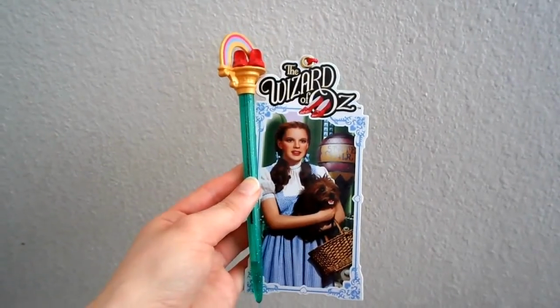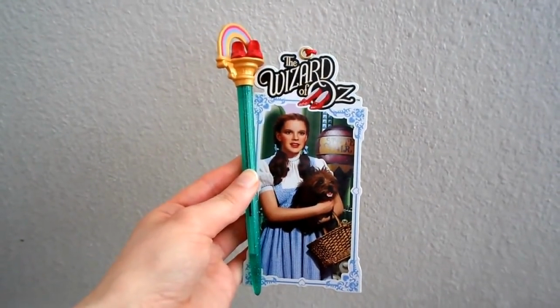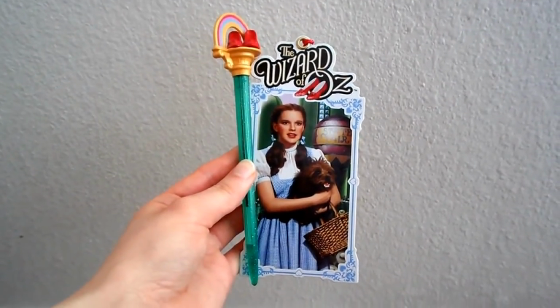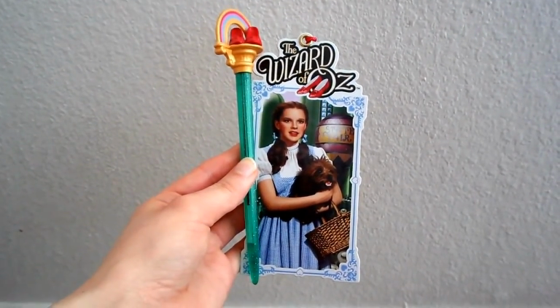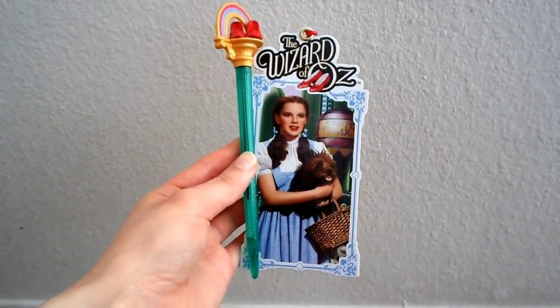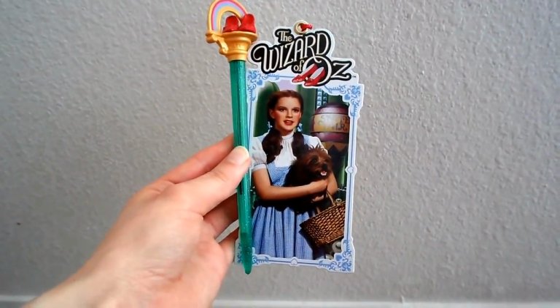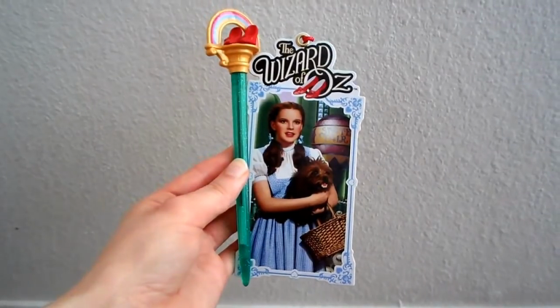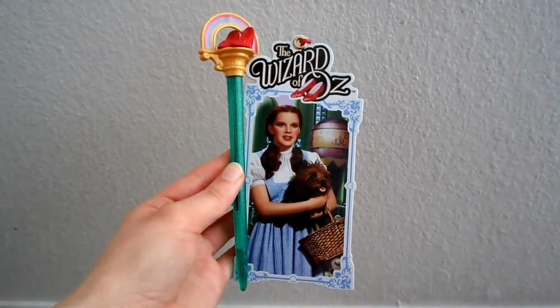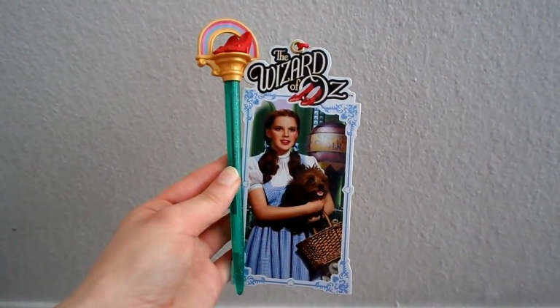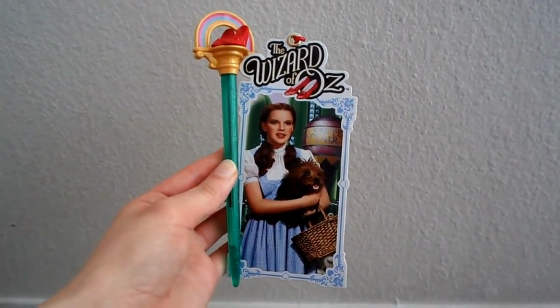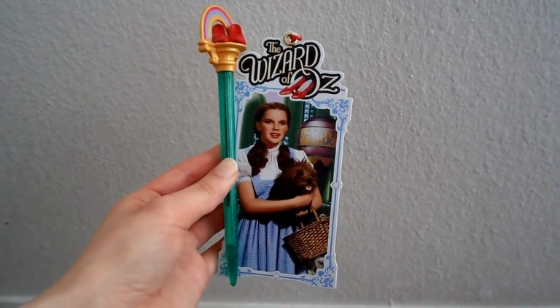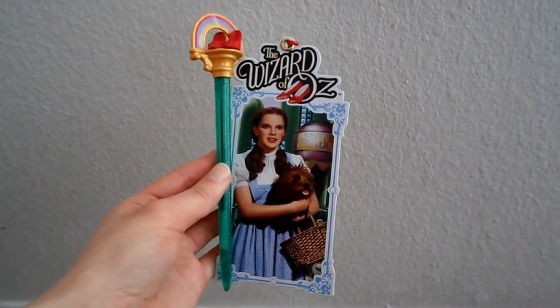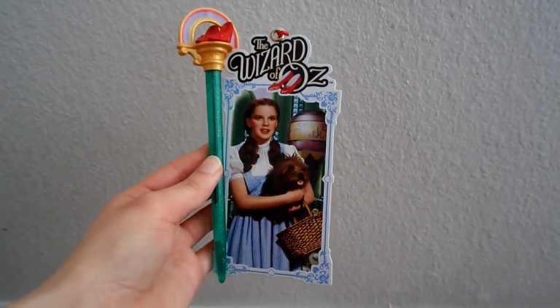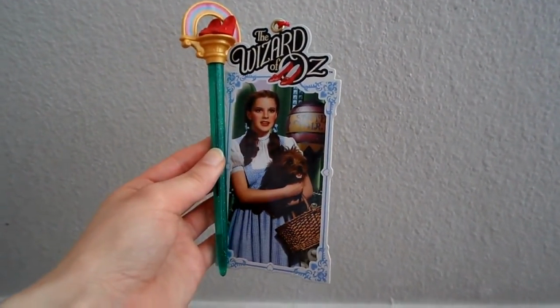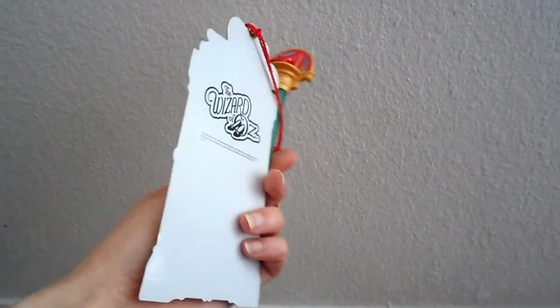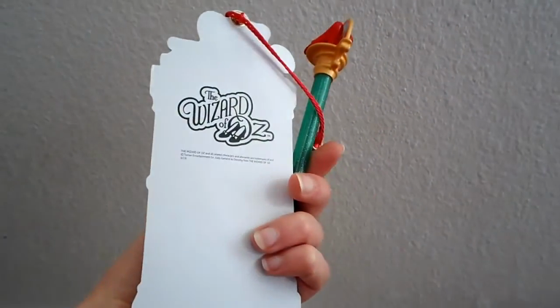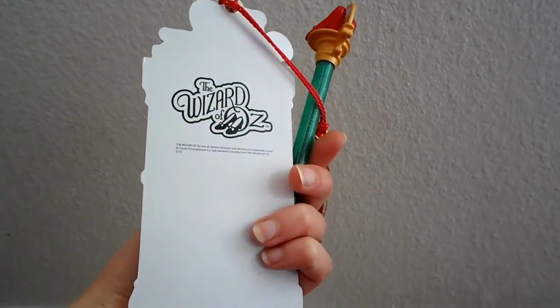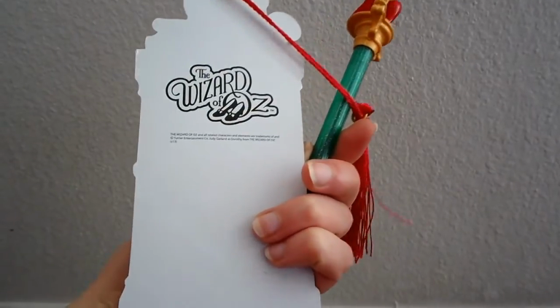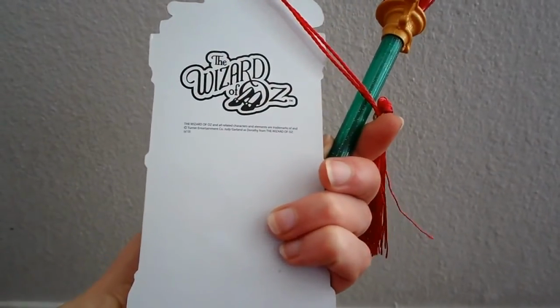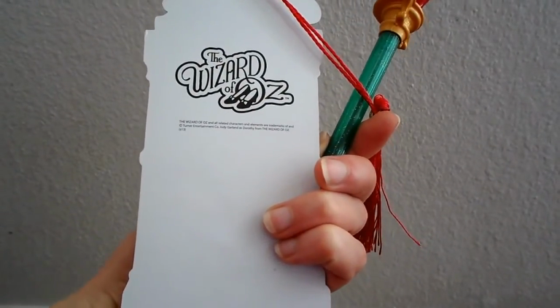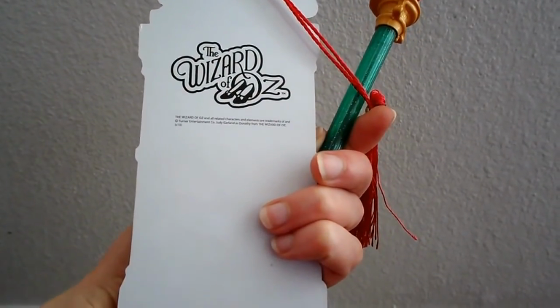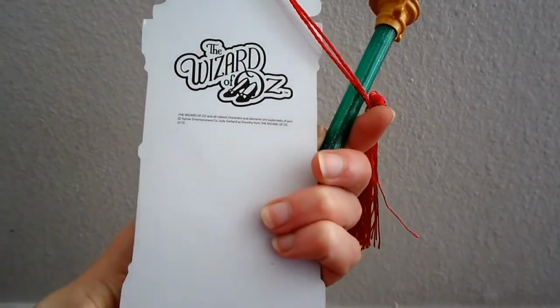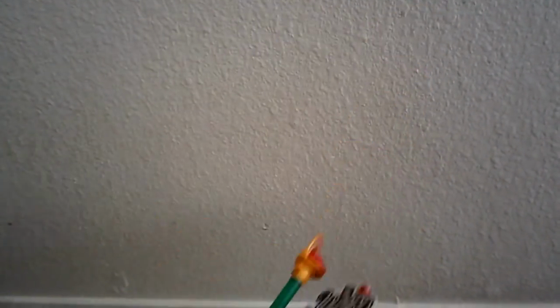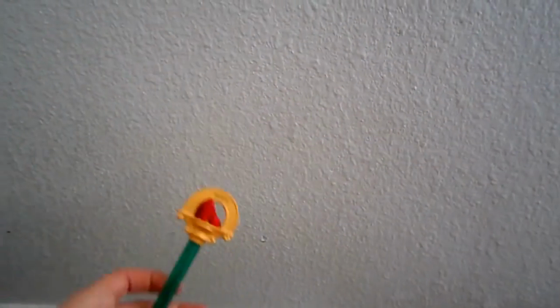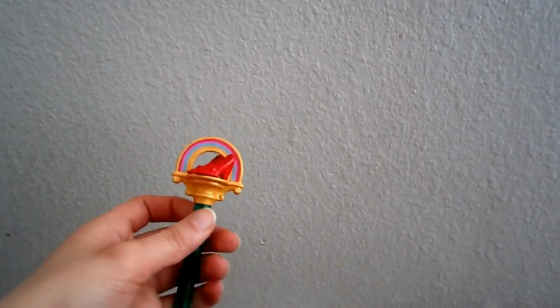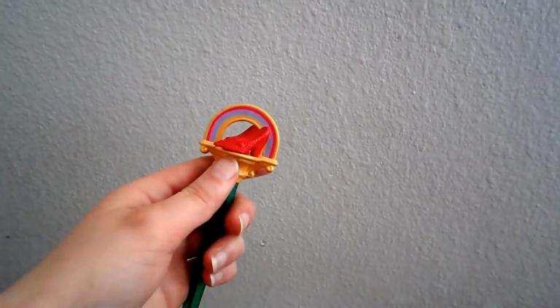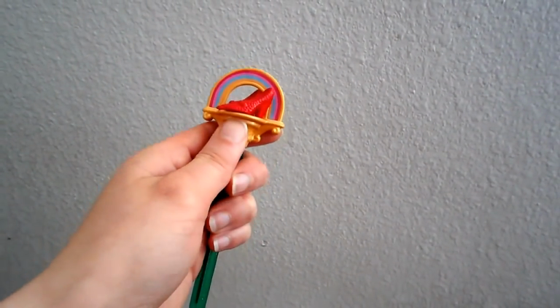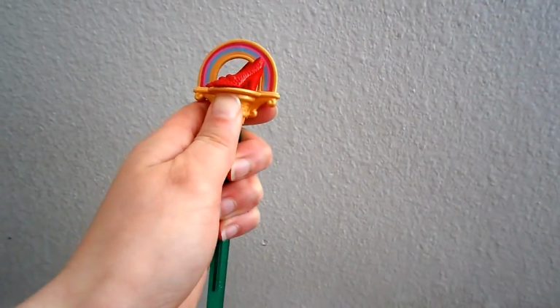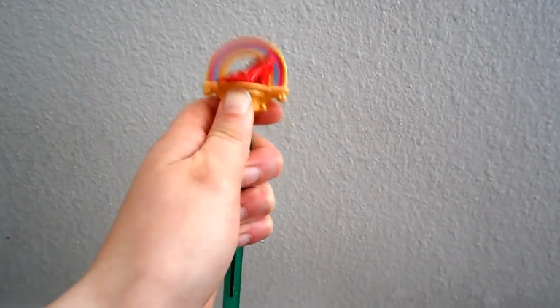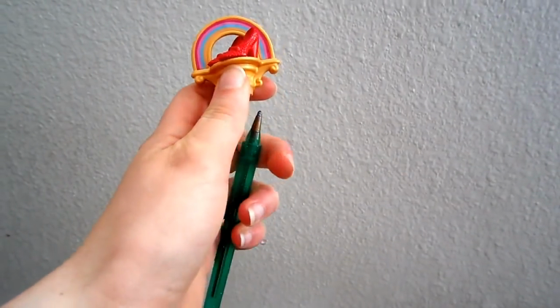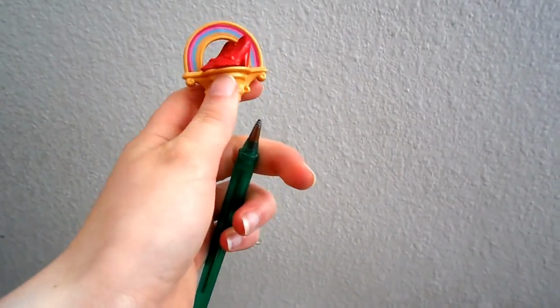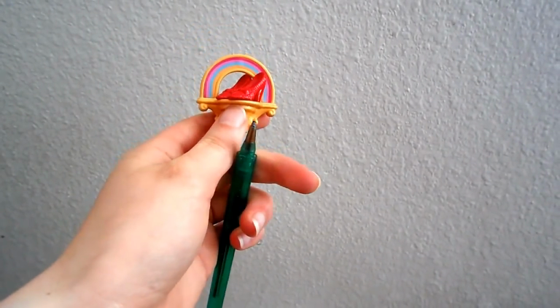This is a pen and bookmark set - I saw it at Barnes and Noble. They also have a Glinda the Good Witch. I have that one too.